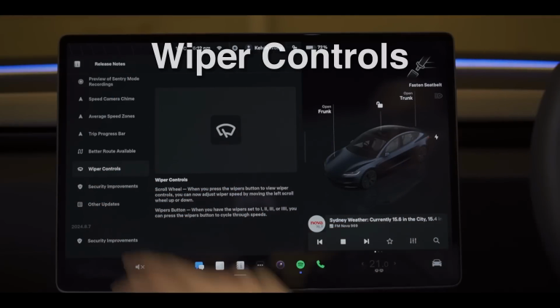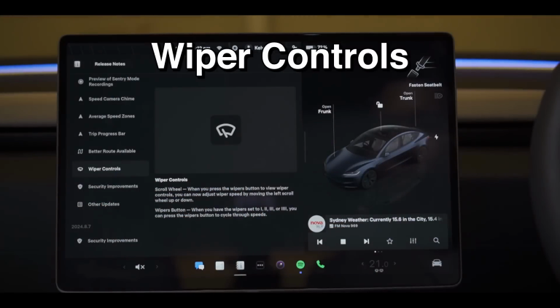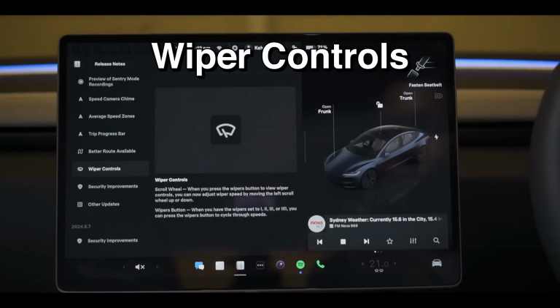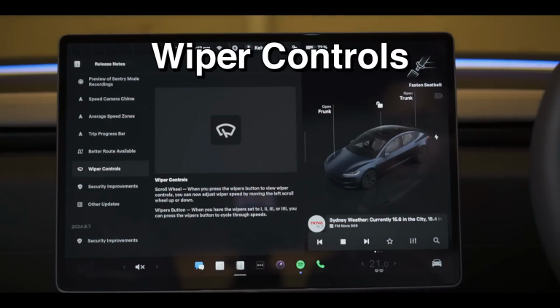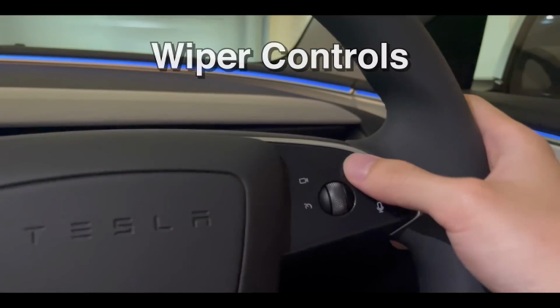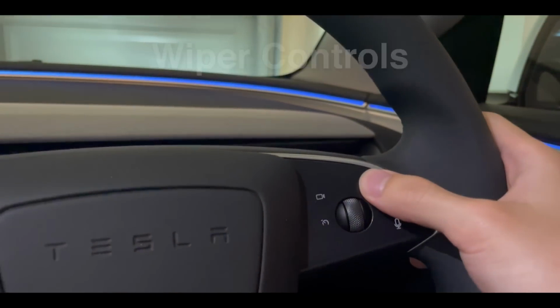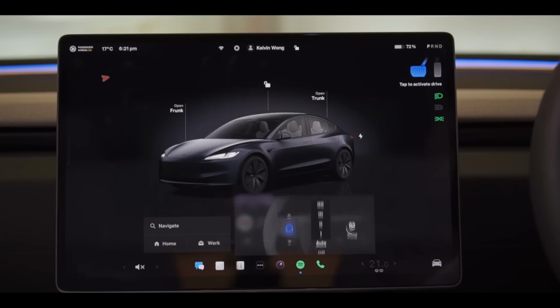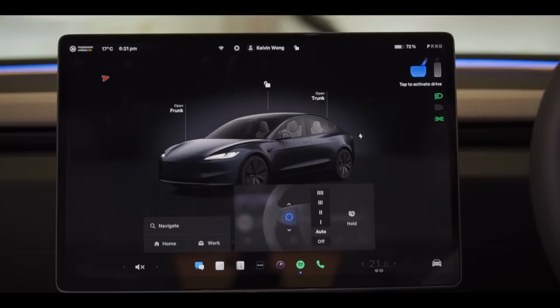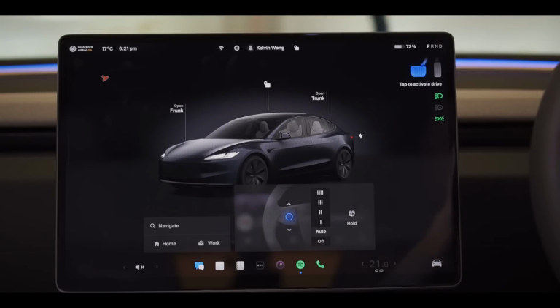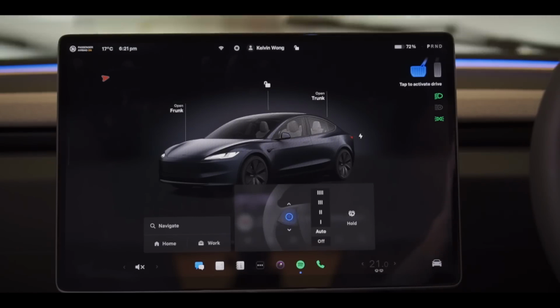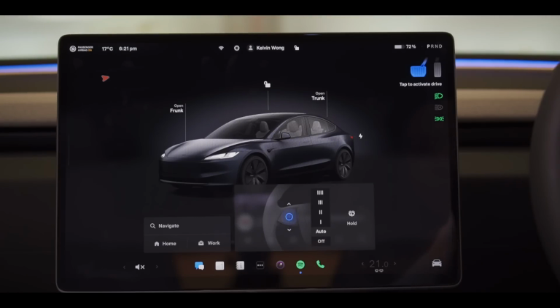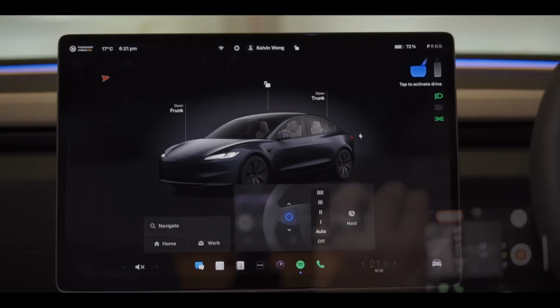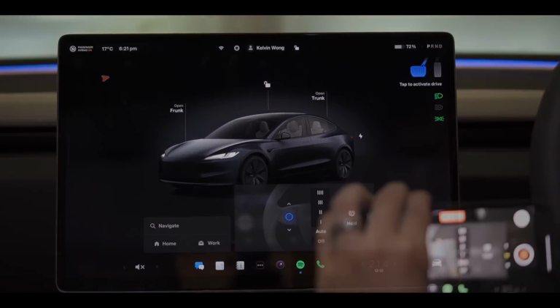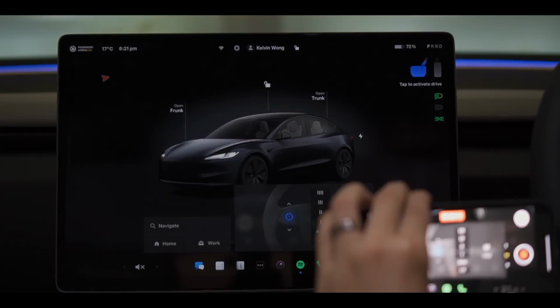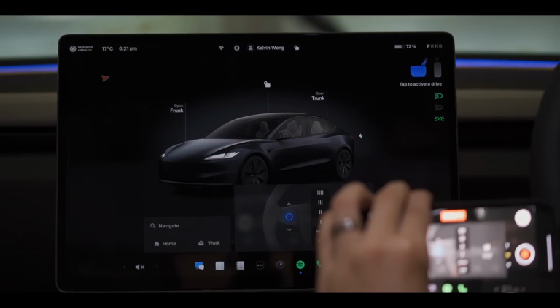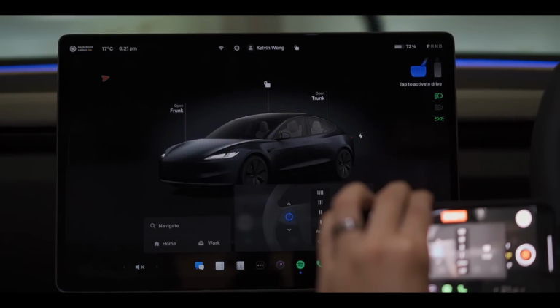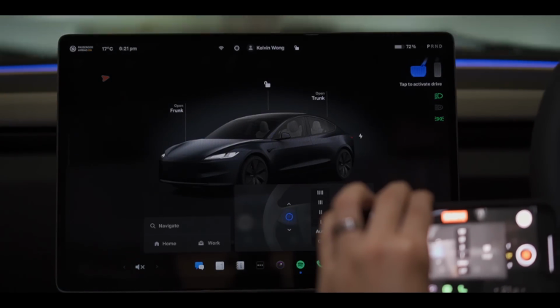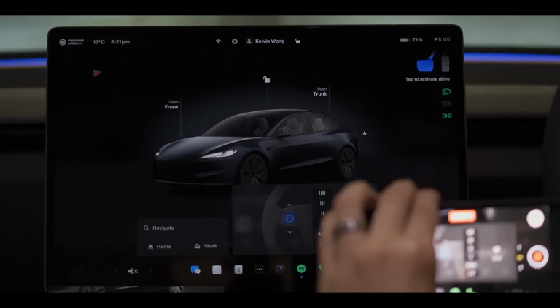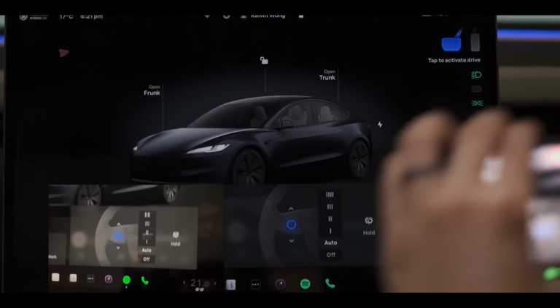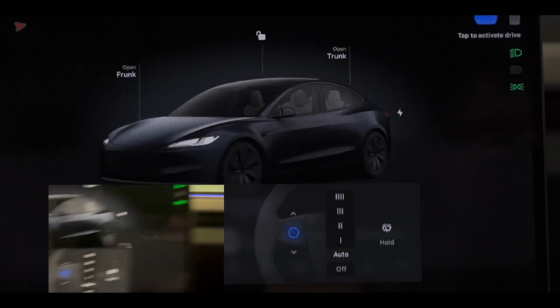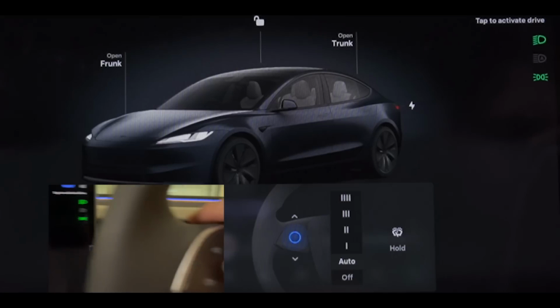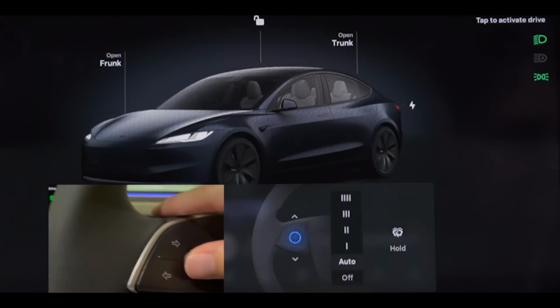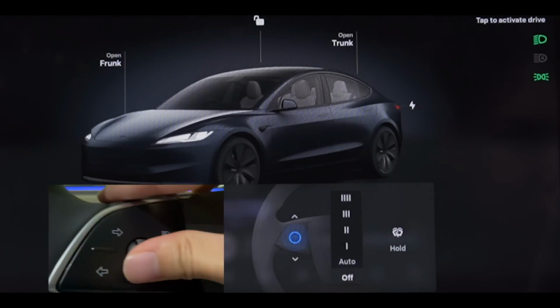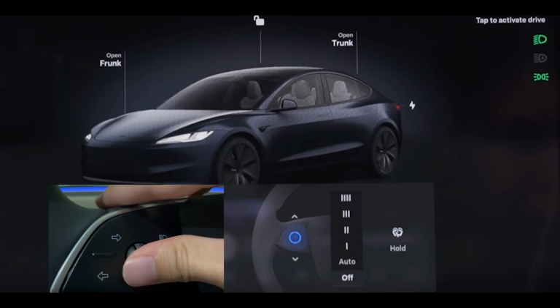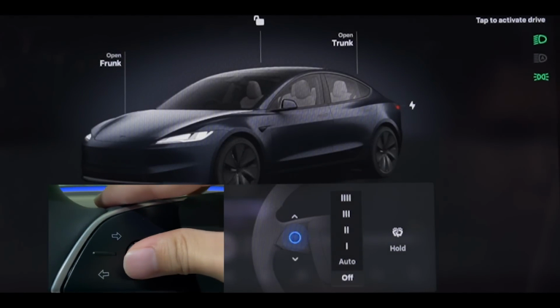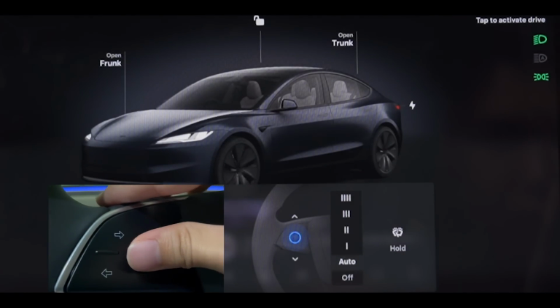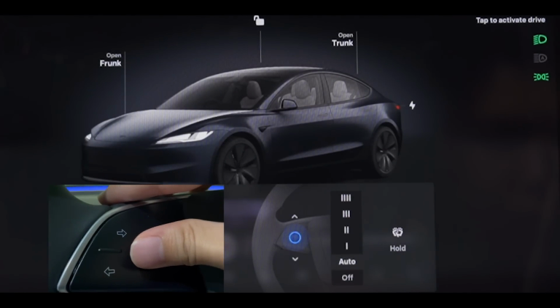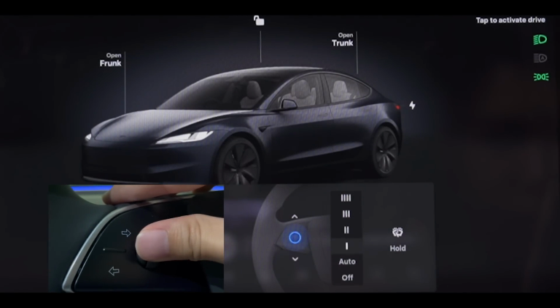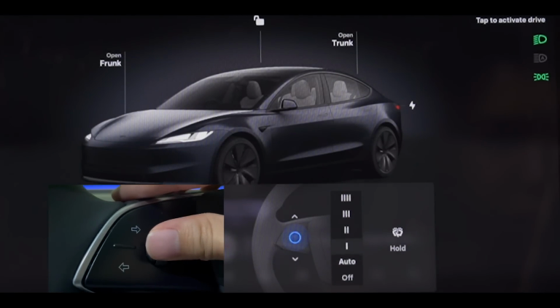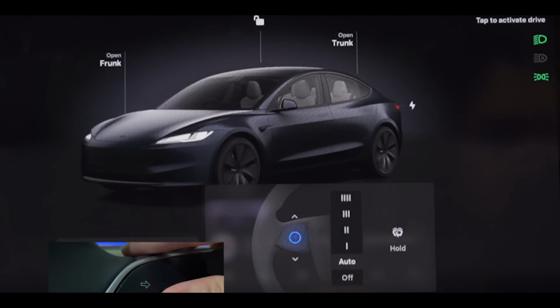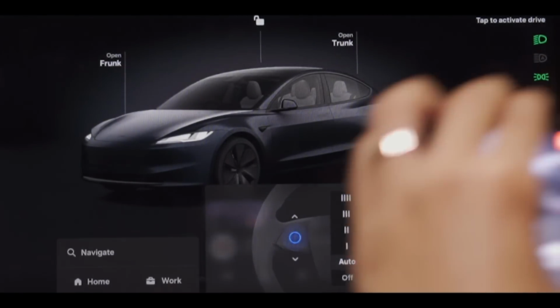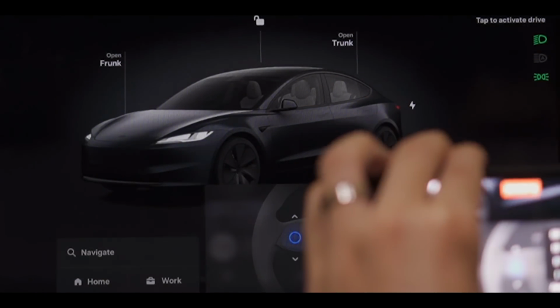The rainy season has well and truly started here in Sydney, and there's been more than one occasion when the auto wipers have failed me. This update lets me make manual adjustments easily by scrolling up and down, which is way more comfortable.